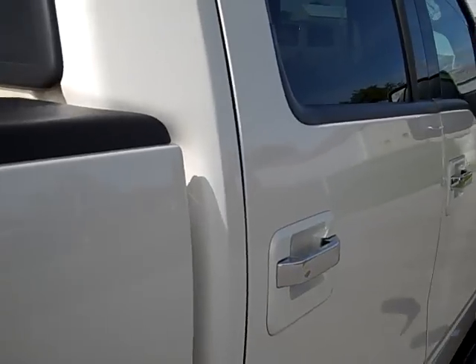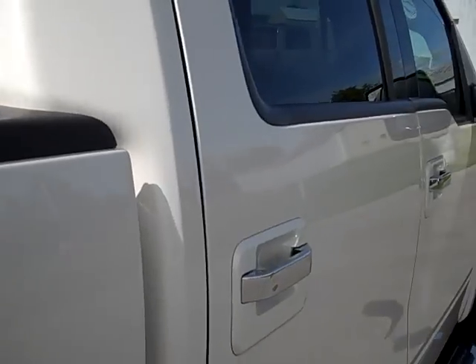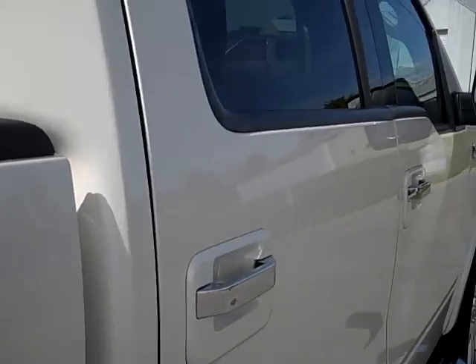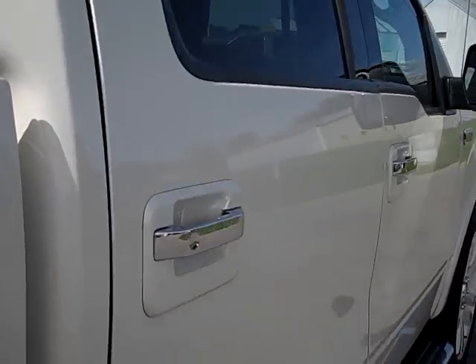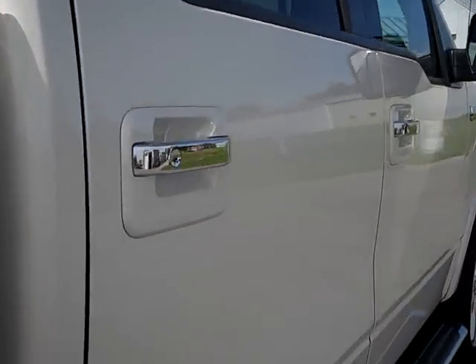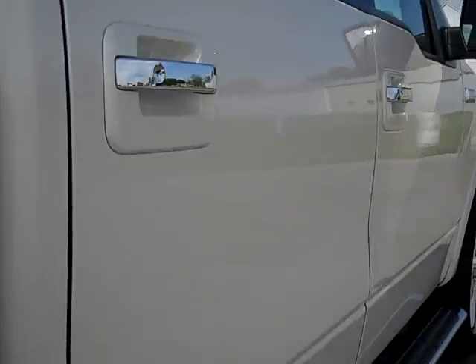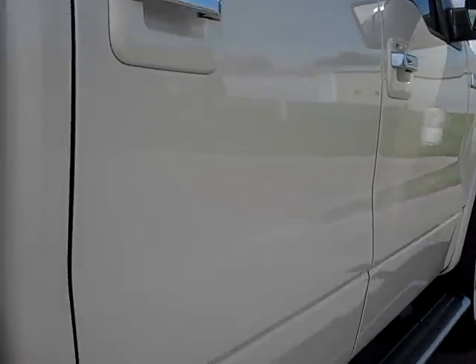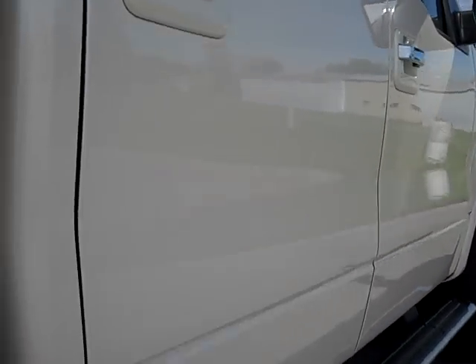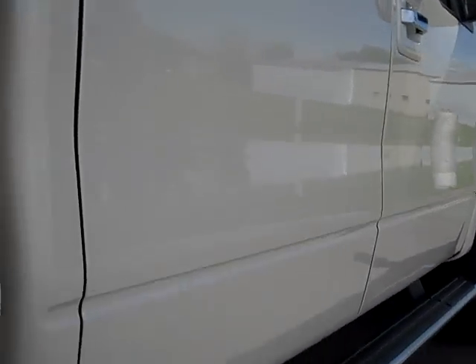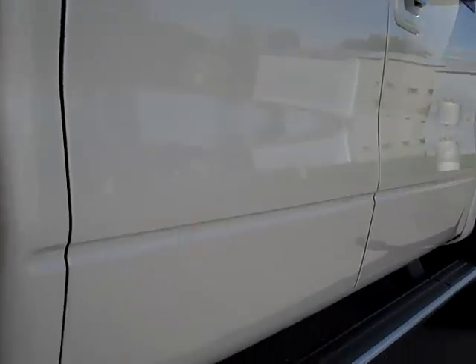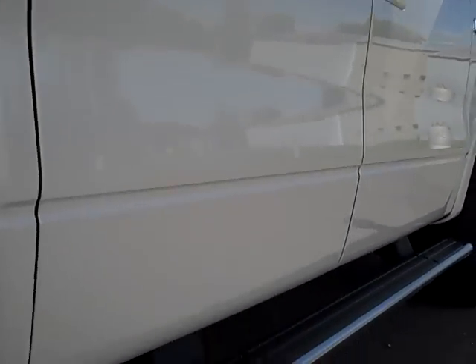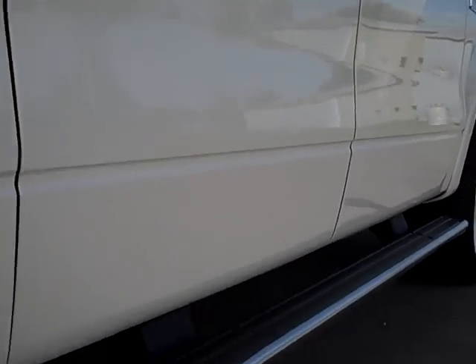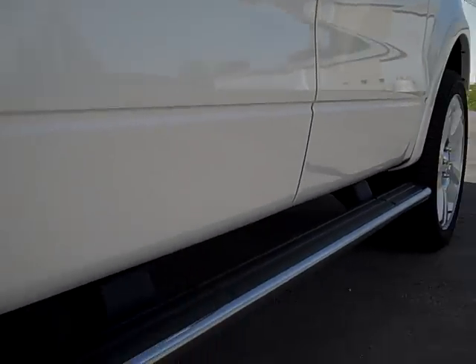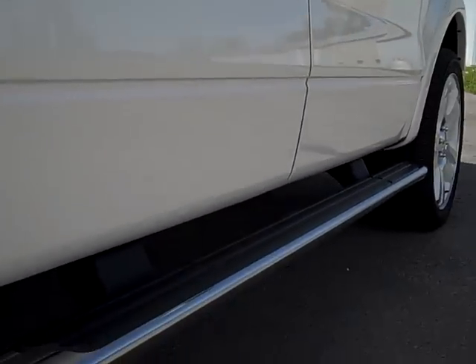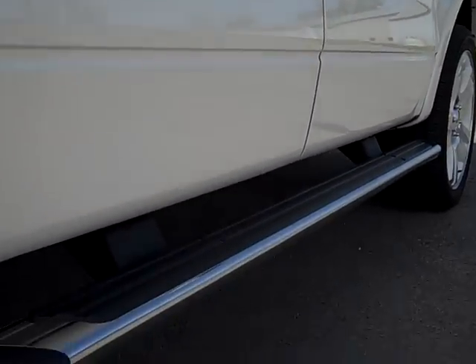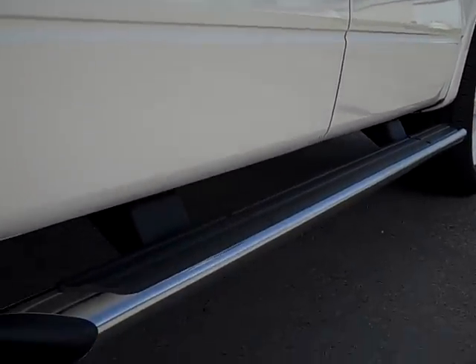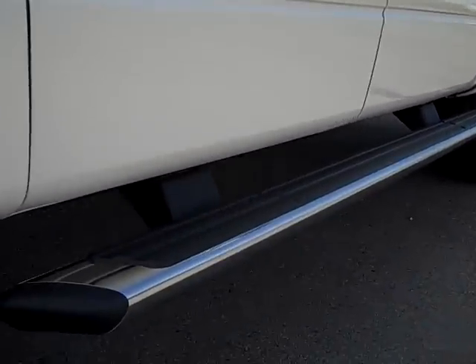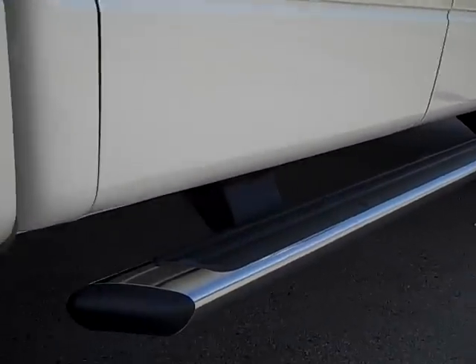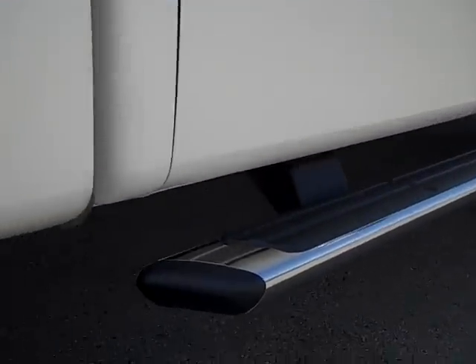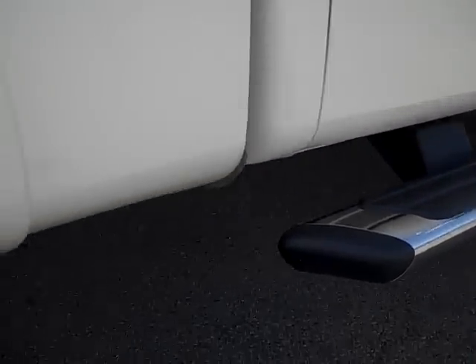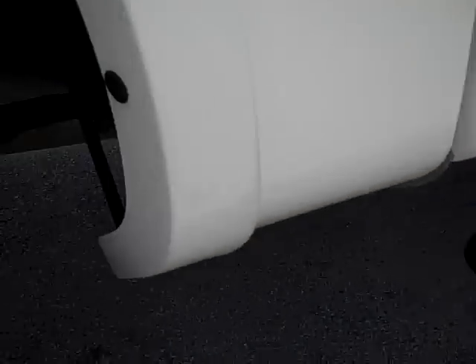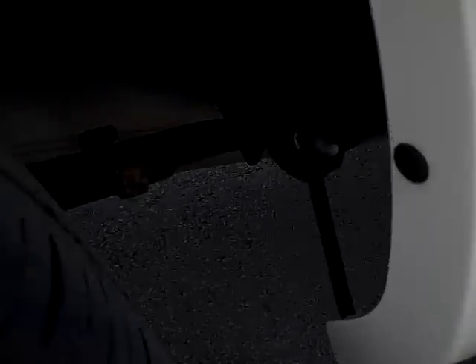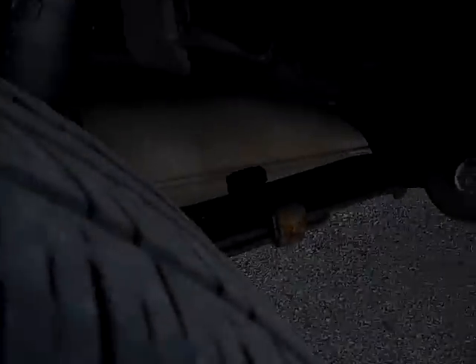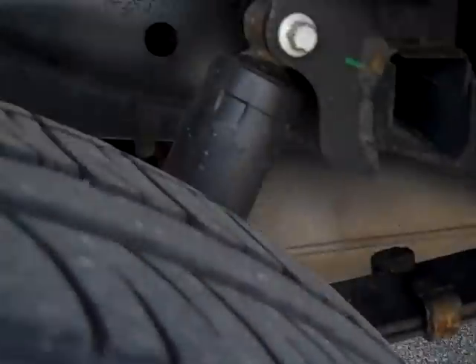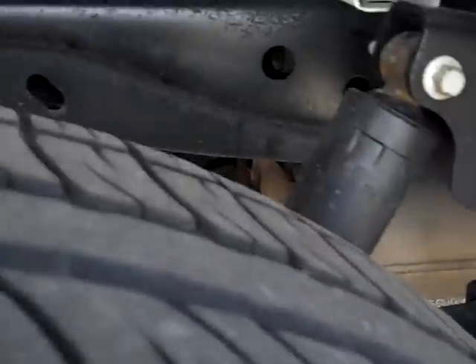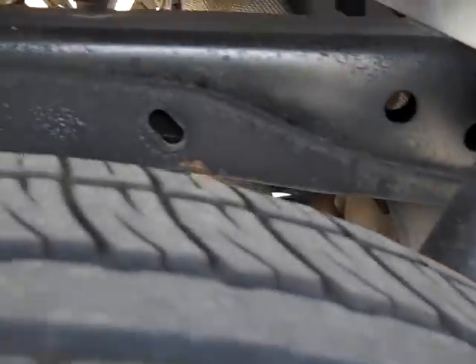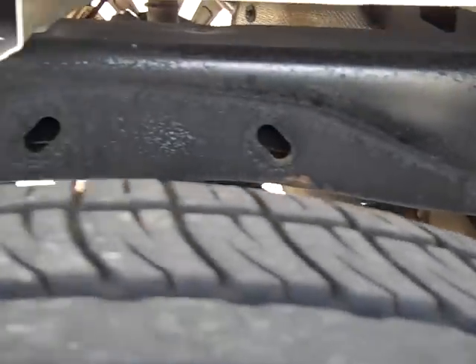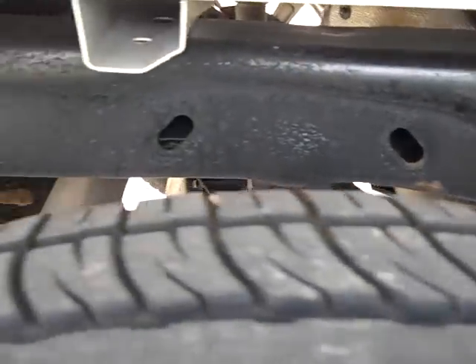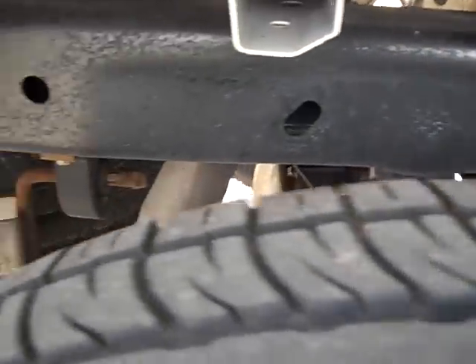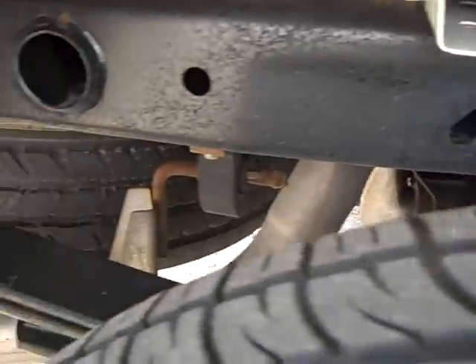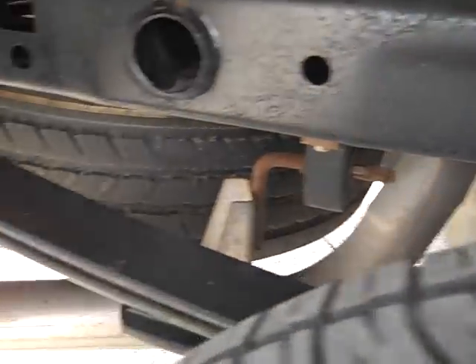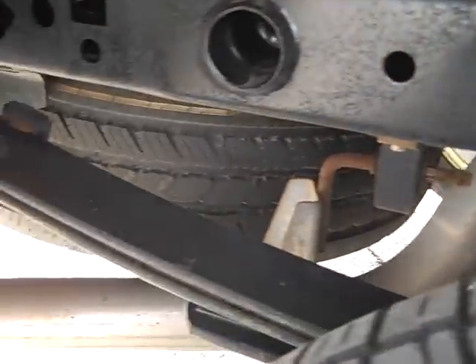Even if you're far away or close by, you can see the truck, hear the truck, and have confidence in the vehicle that you're purchasing before you even get here.